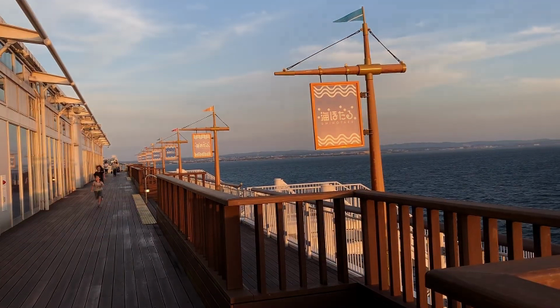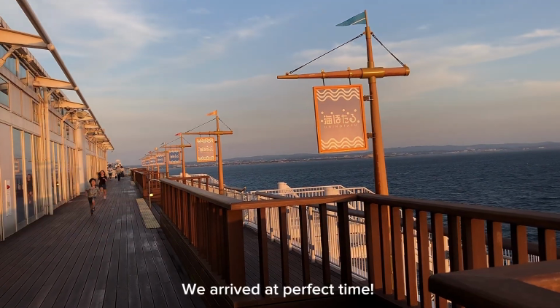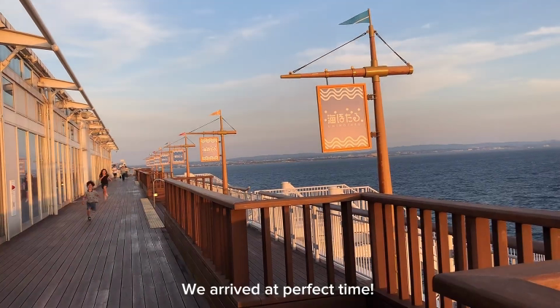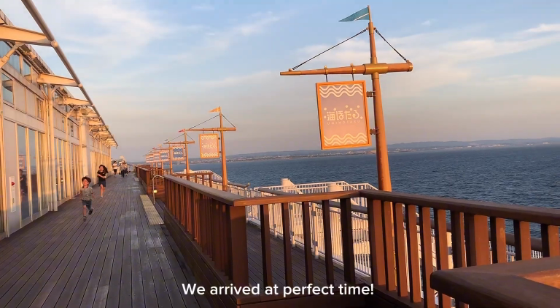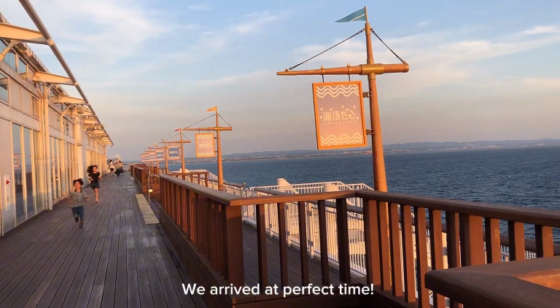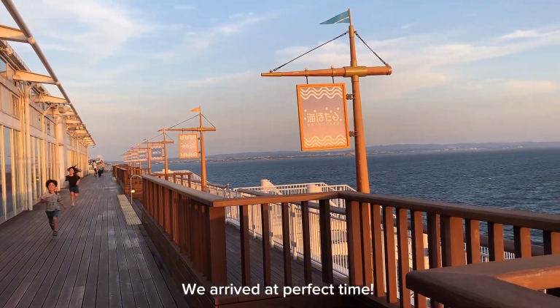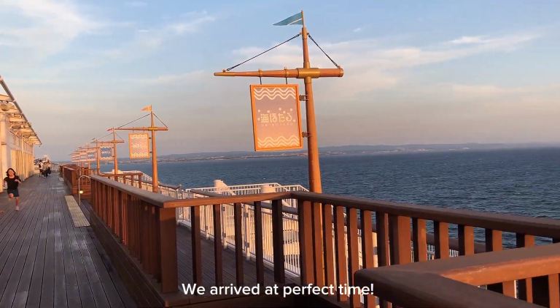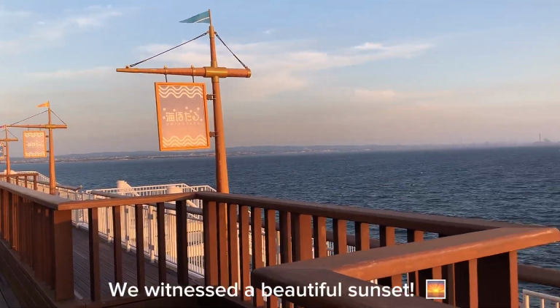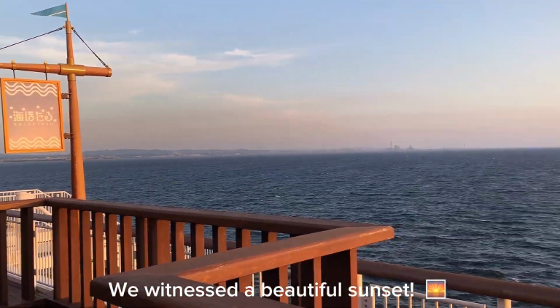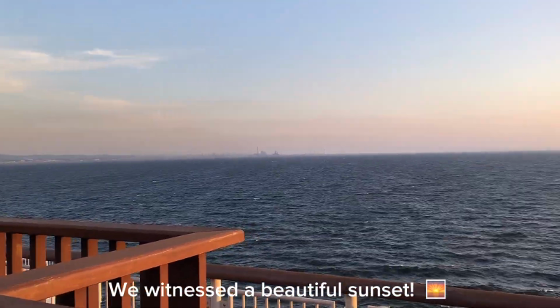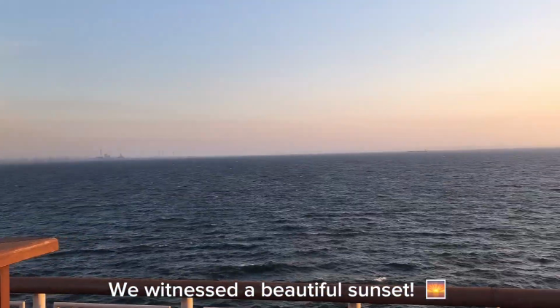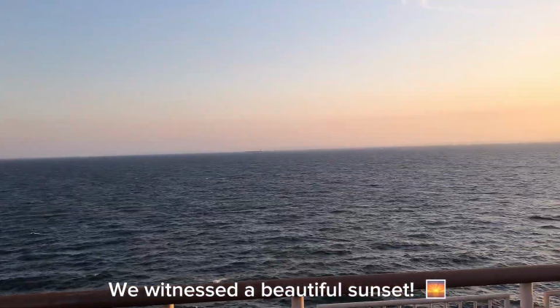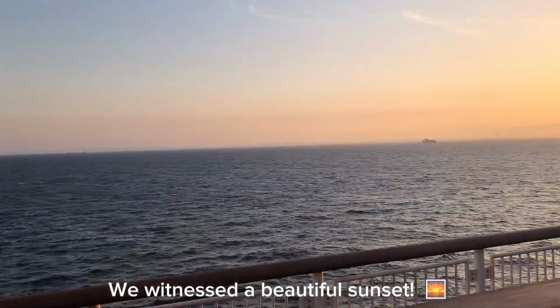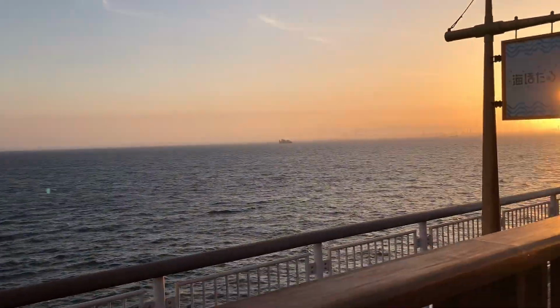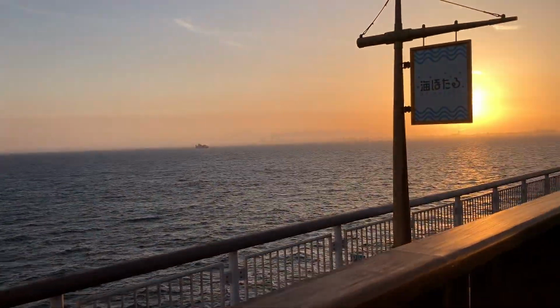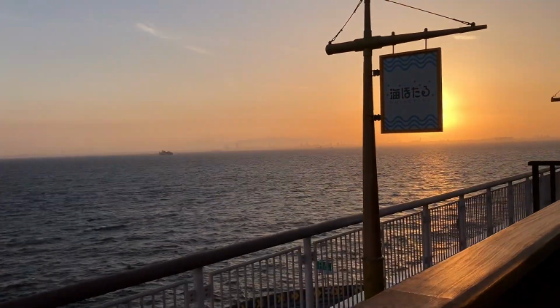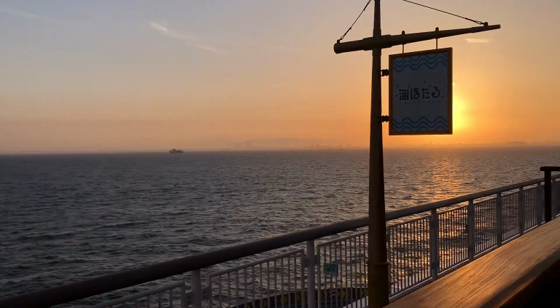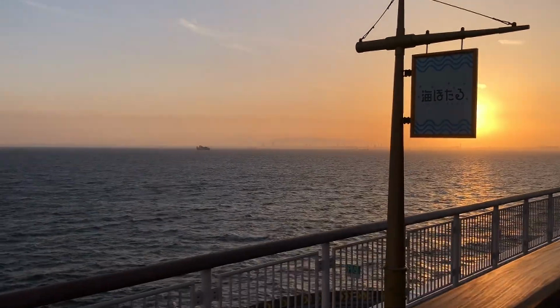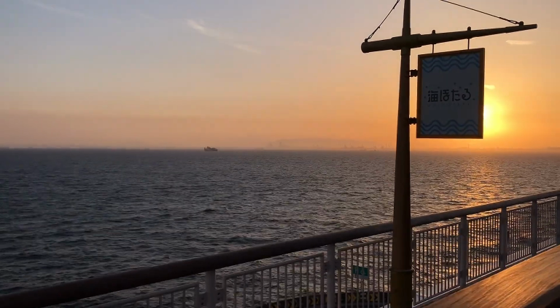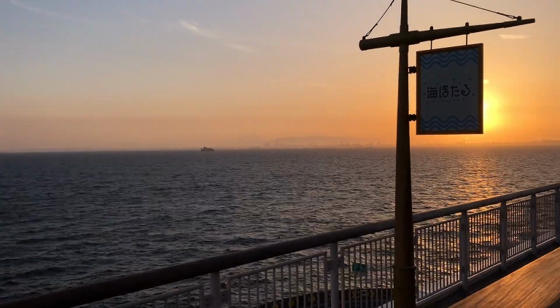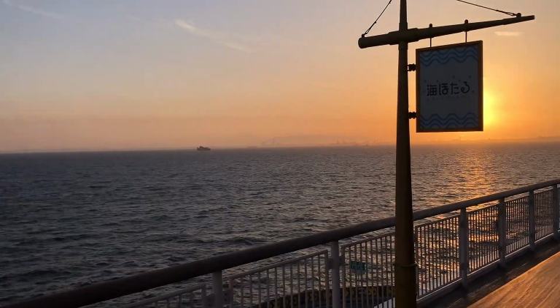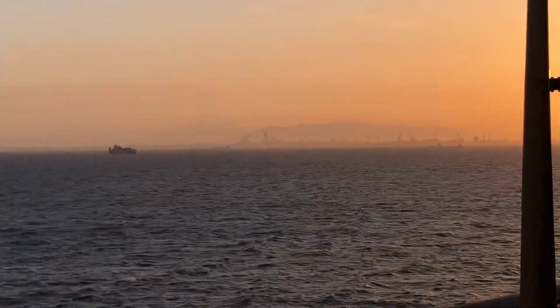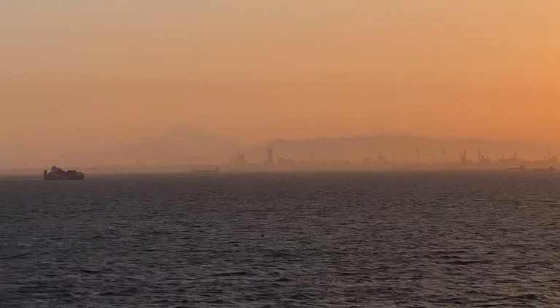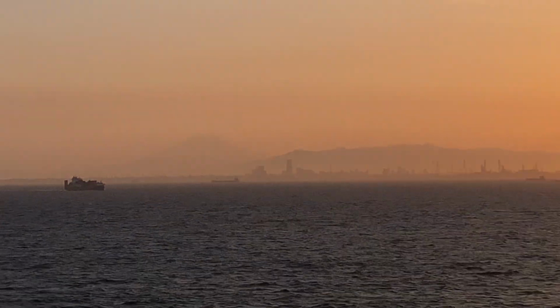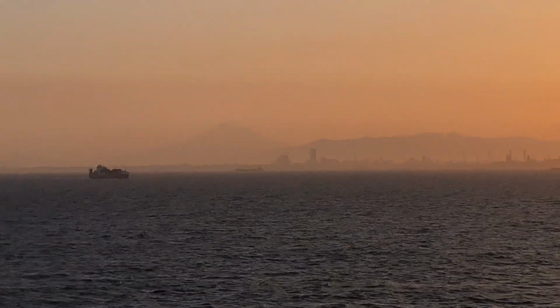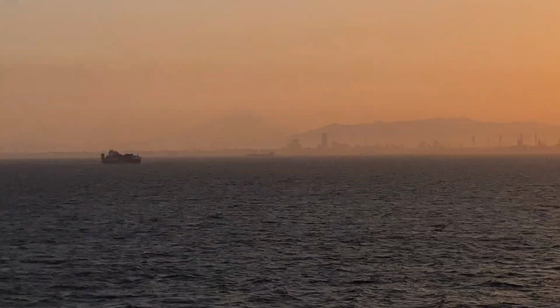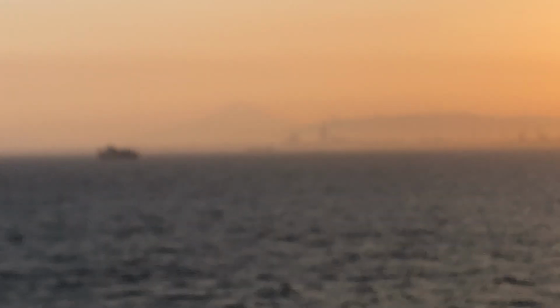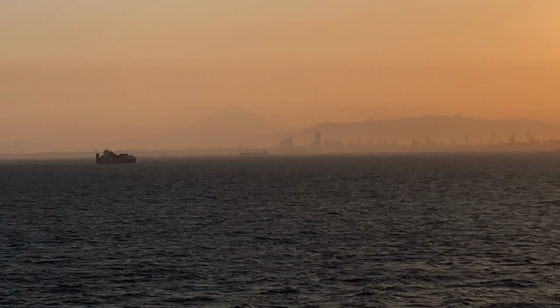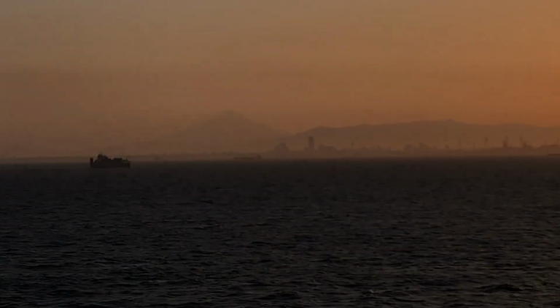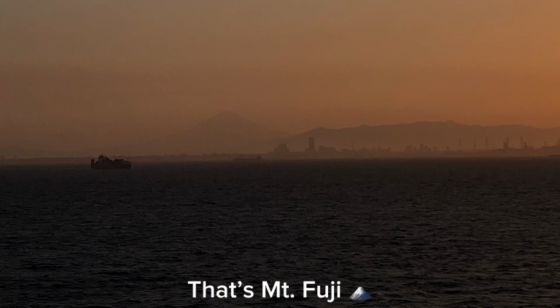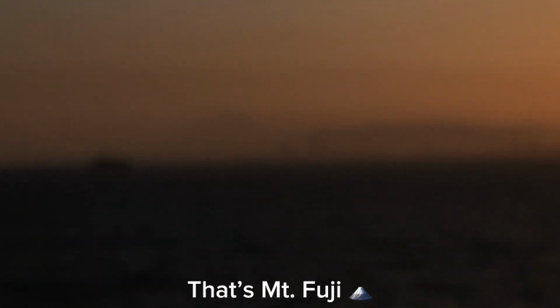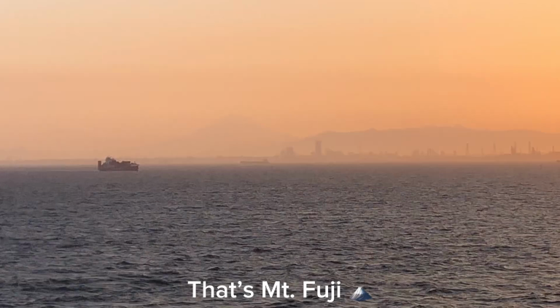We arrived at the perfect time. We witnessed a beautiful sunset. That's Mount Fuji!